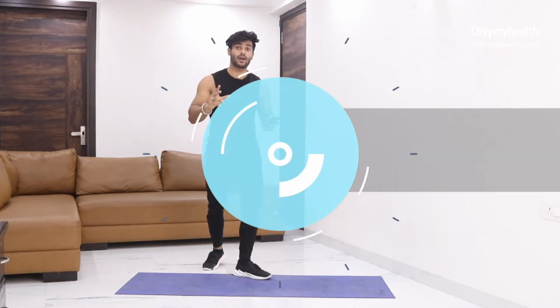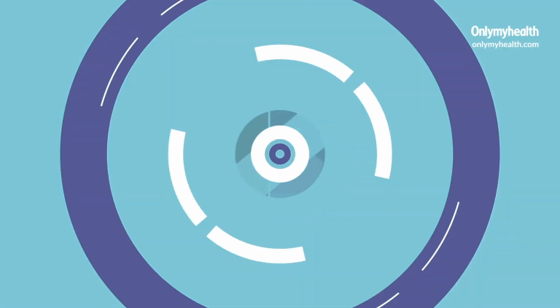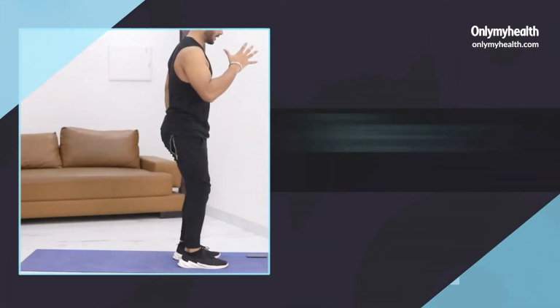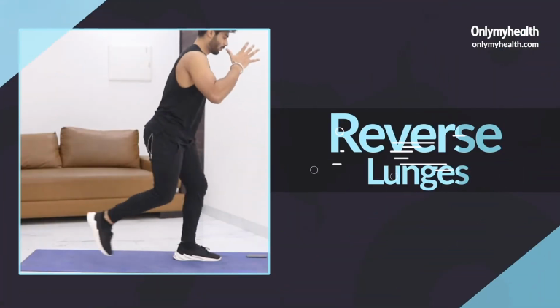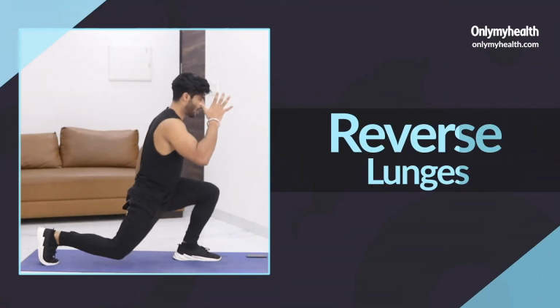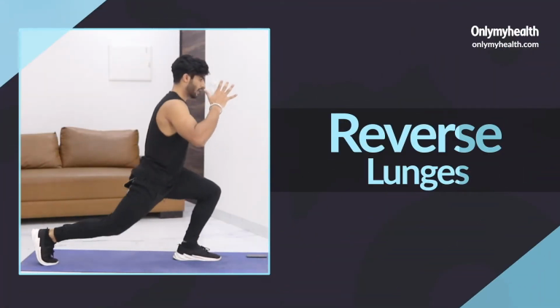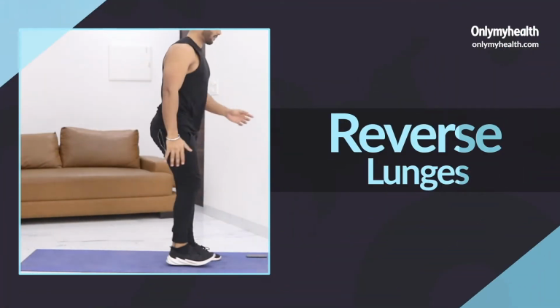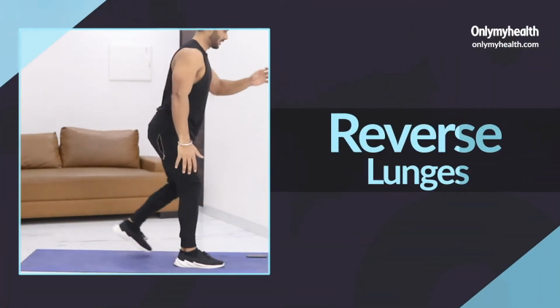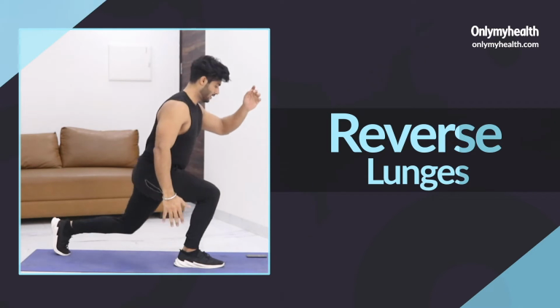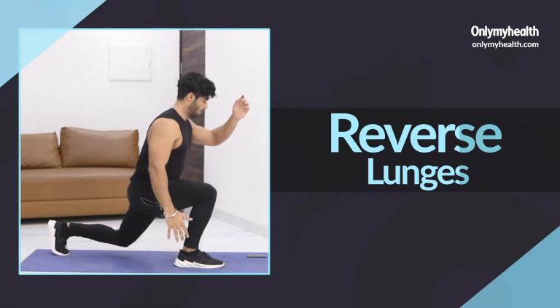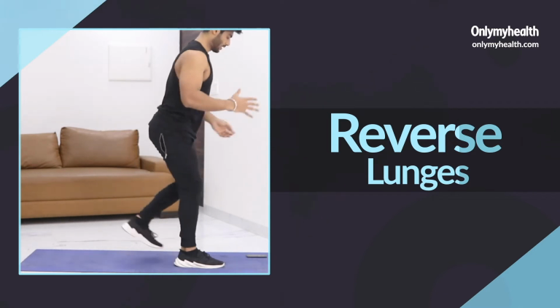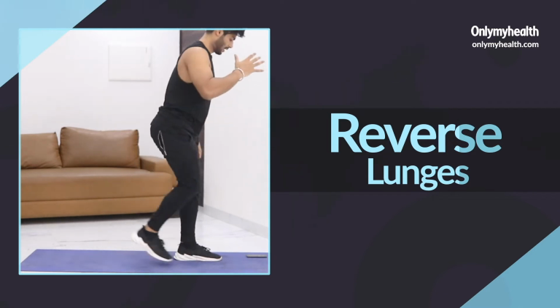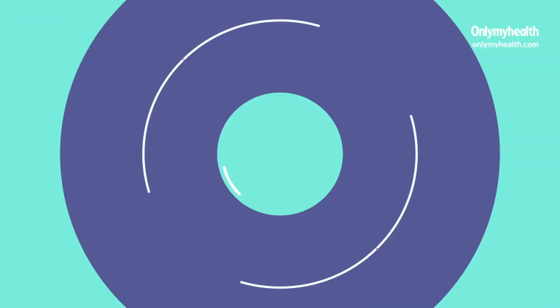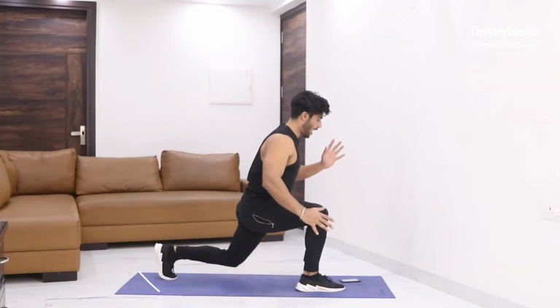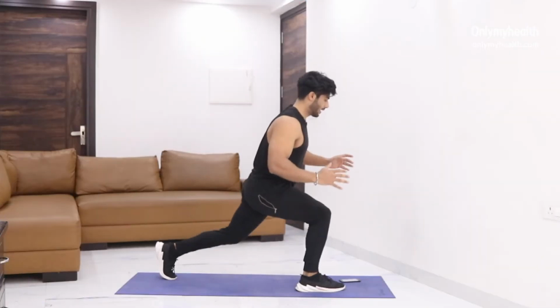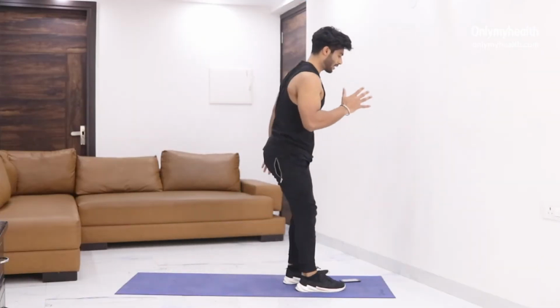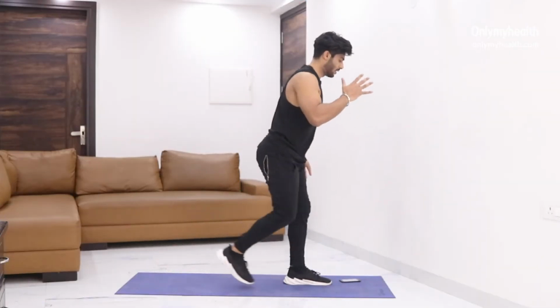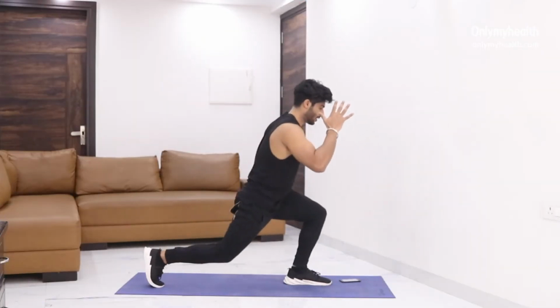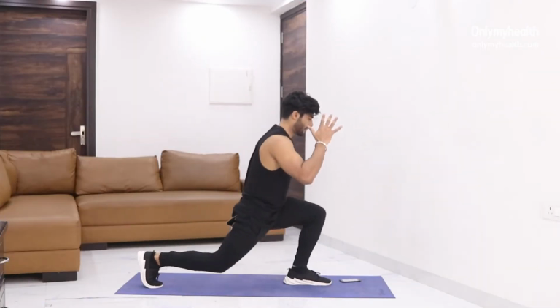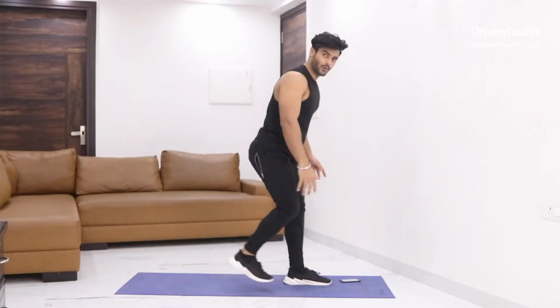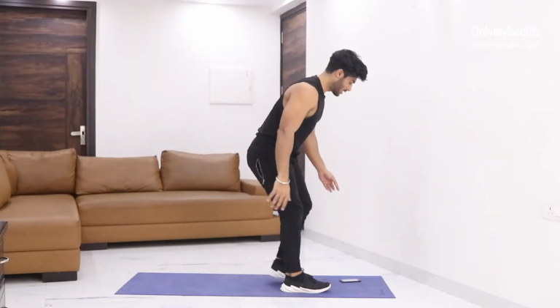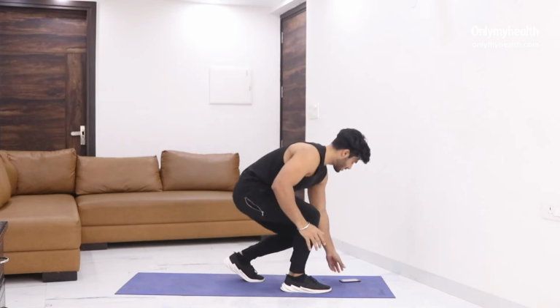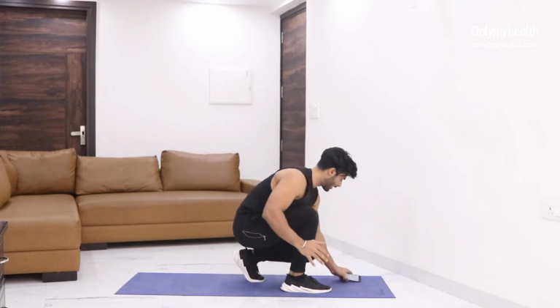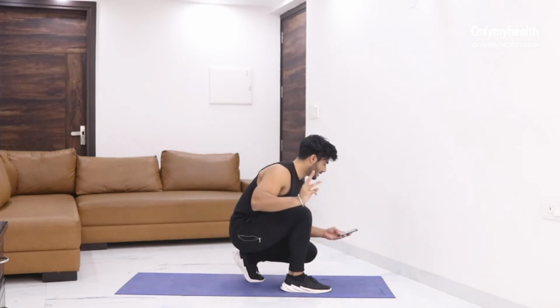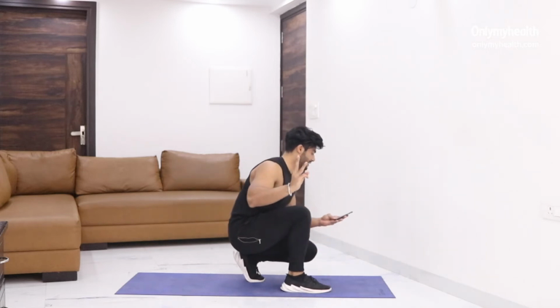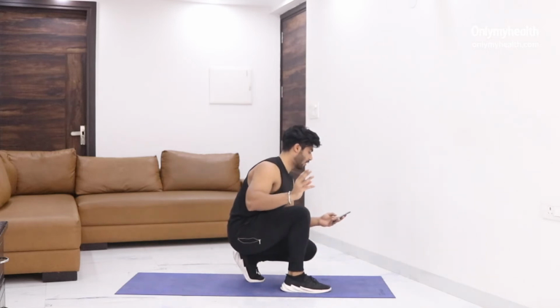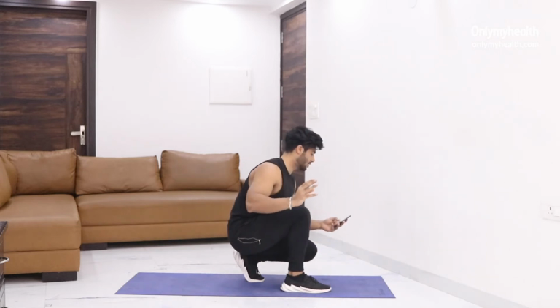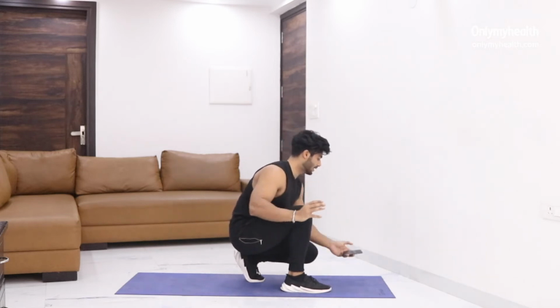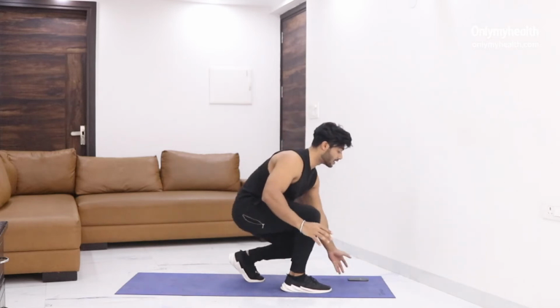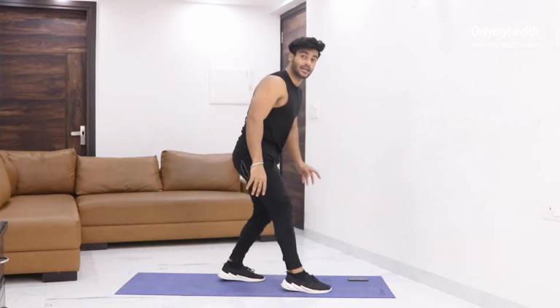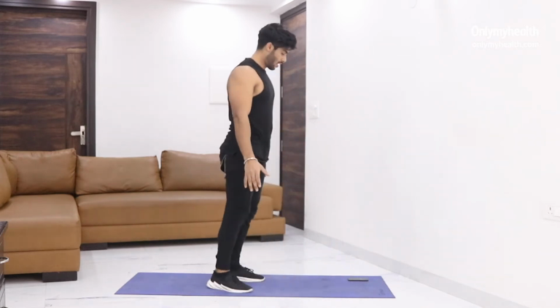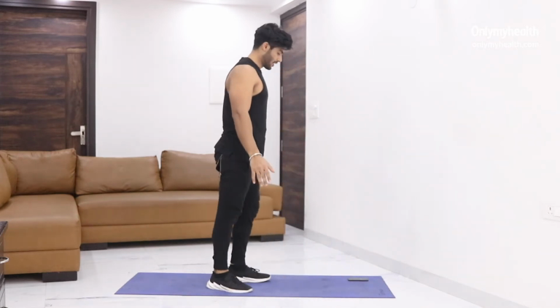Second one. Step one — go back to normal. And then step two. Let's do it — 30 seconds of reverse lunges.